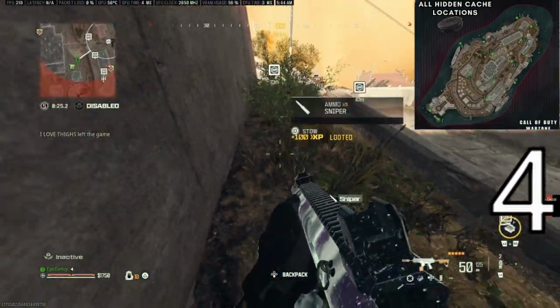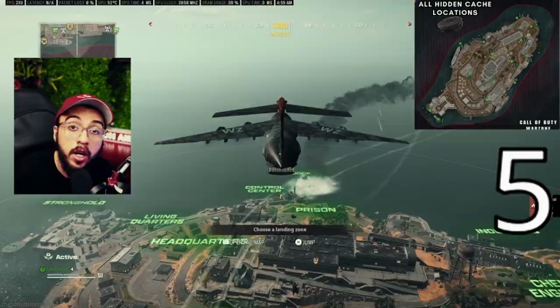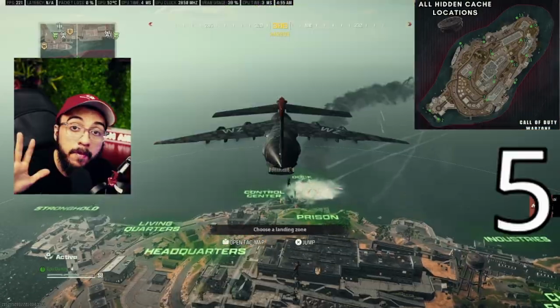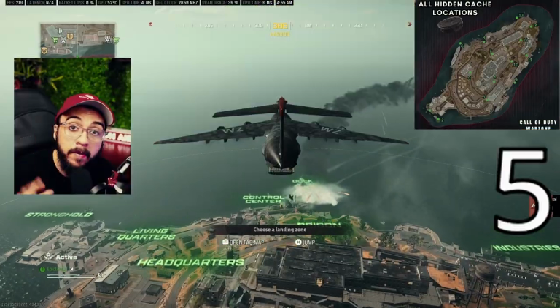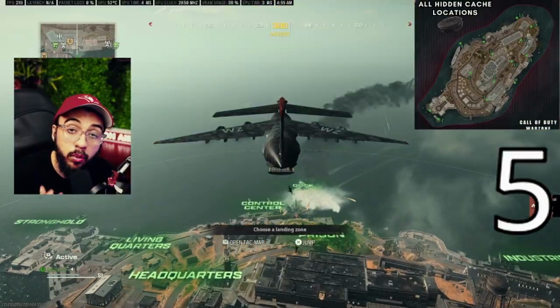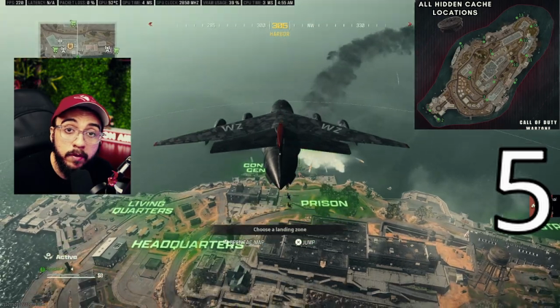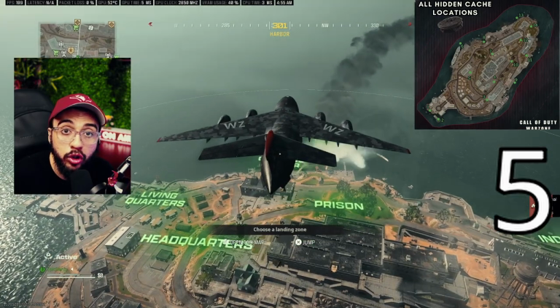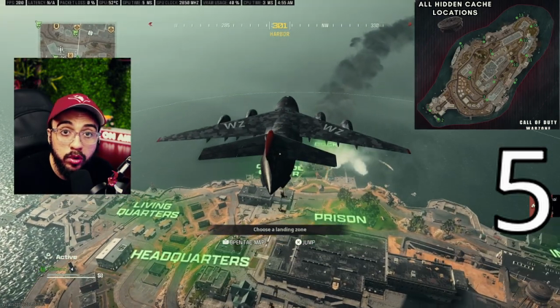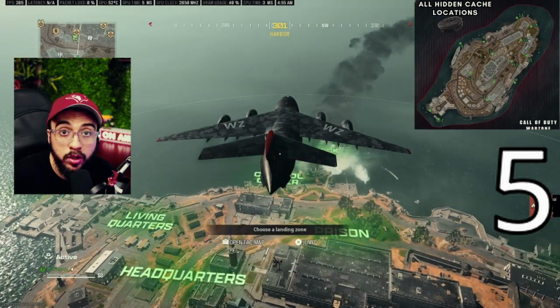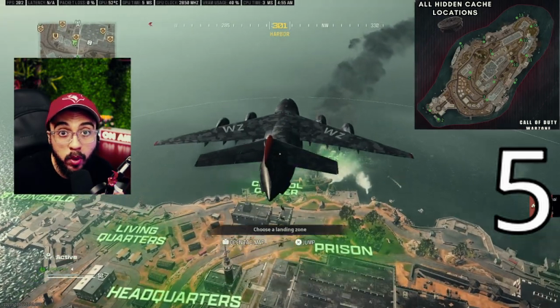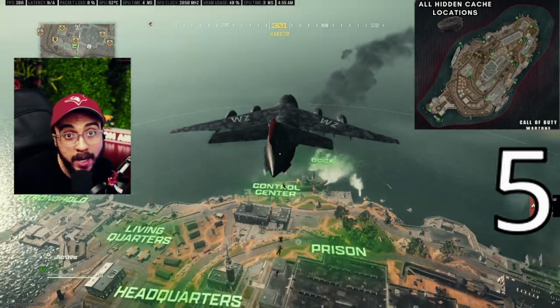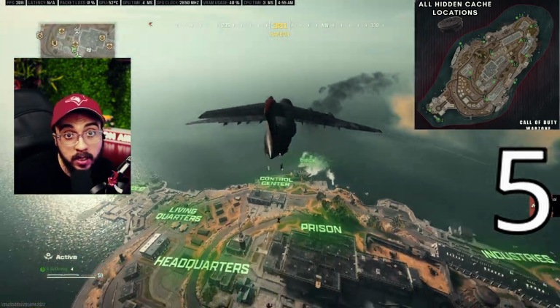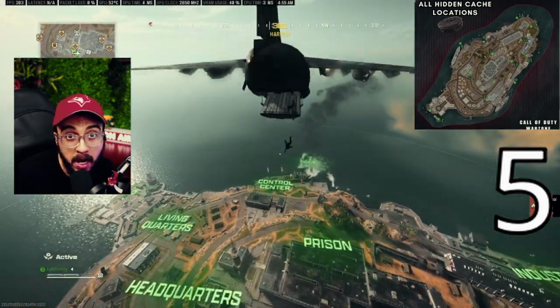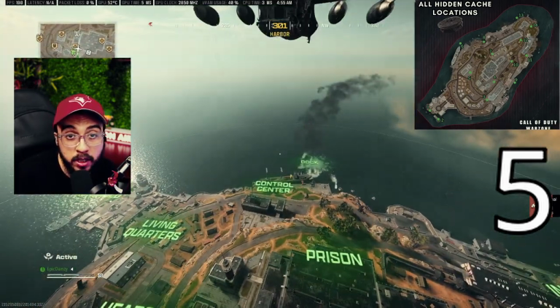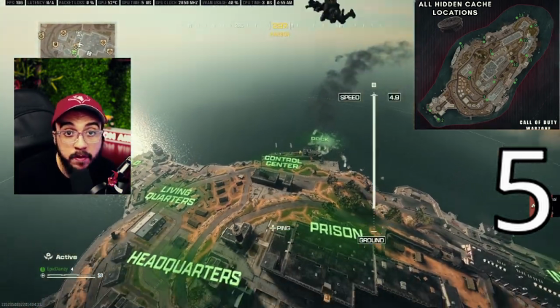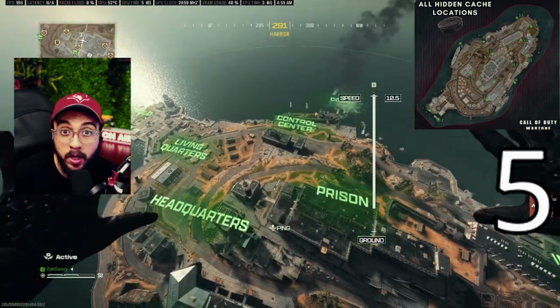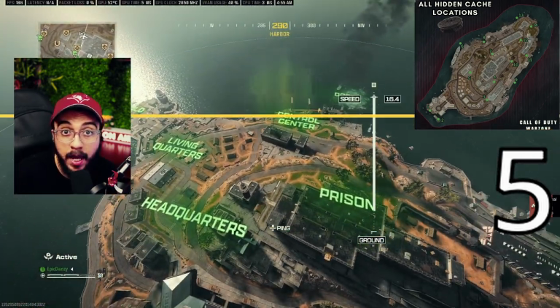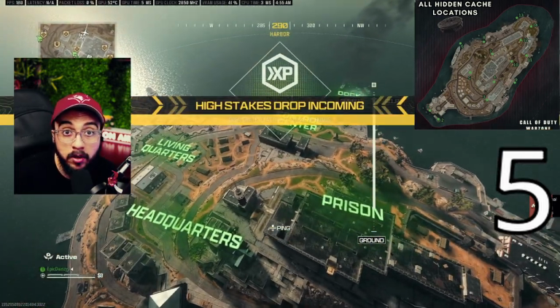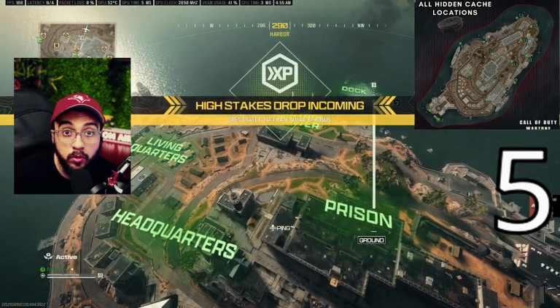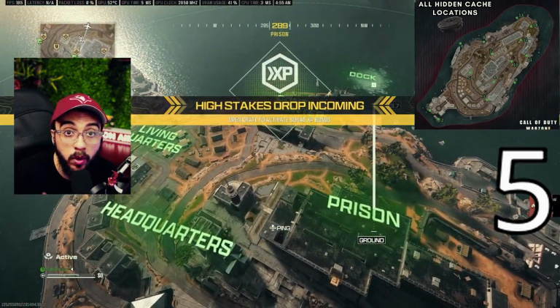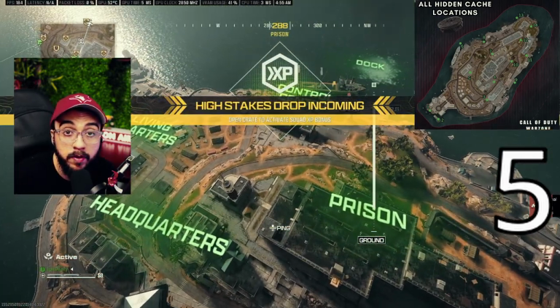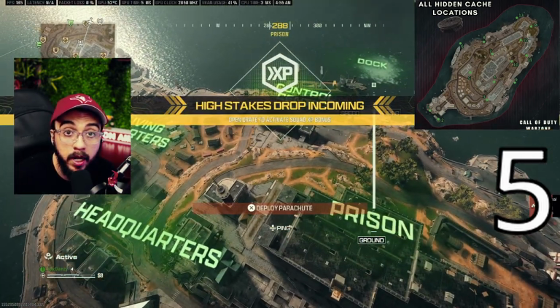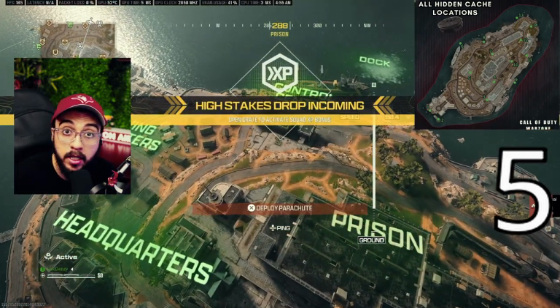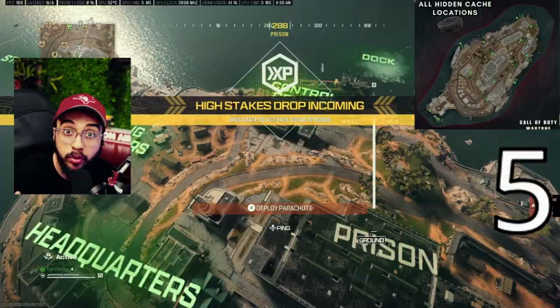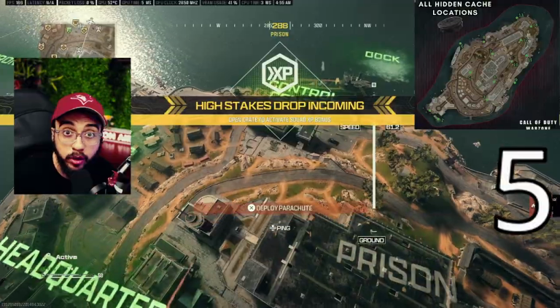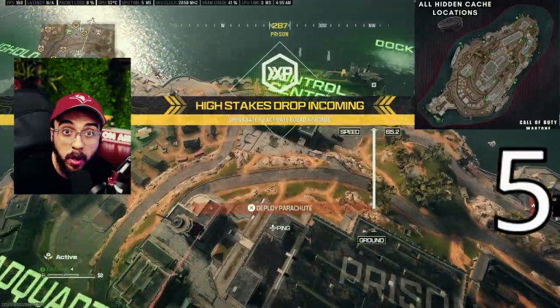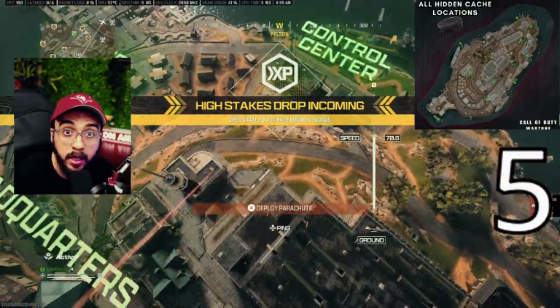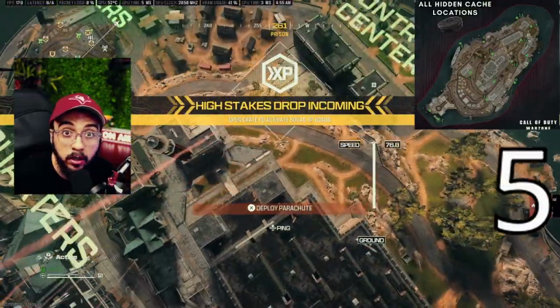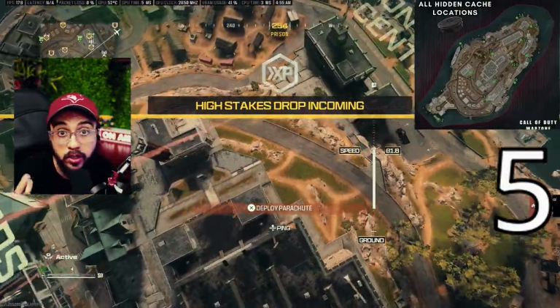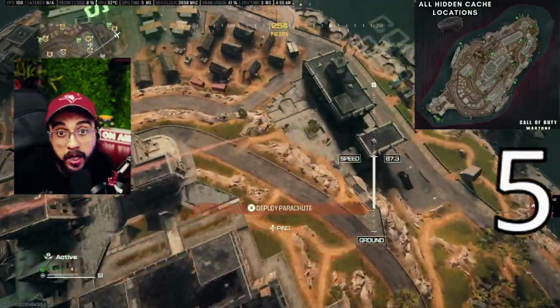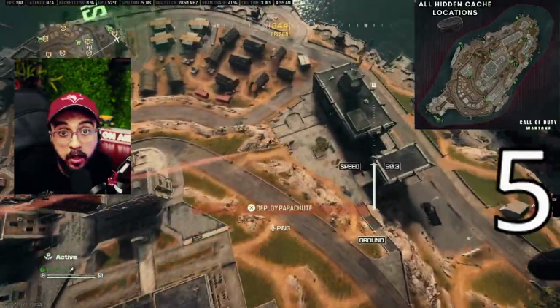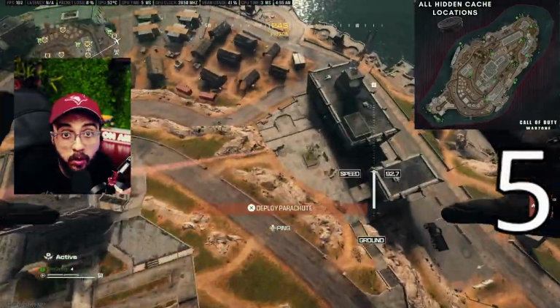Number five is right in front of Control Center, right next to the buy station. If you want to land on this one right off the plane, it's a pretty good spot to land because you can get a gun right away.